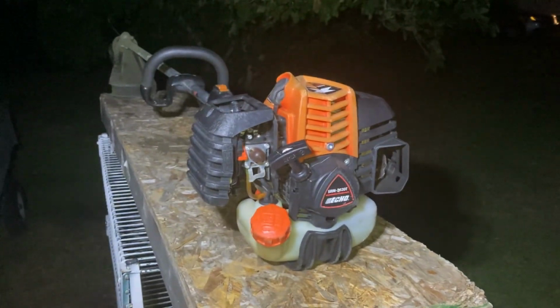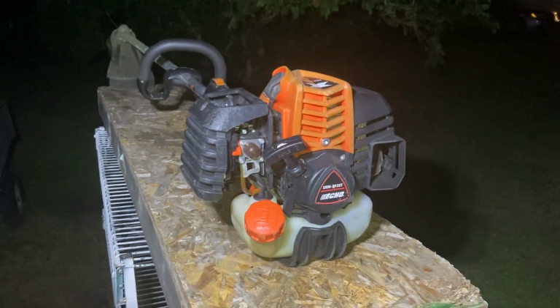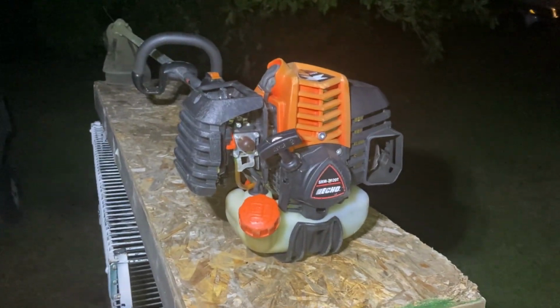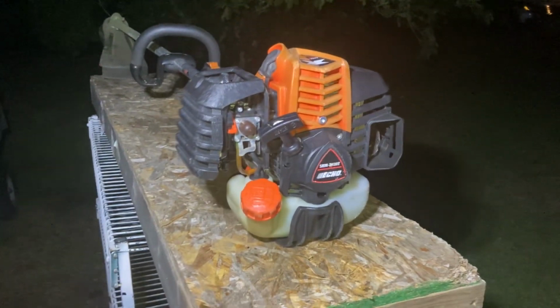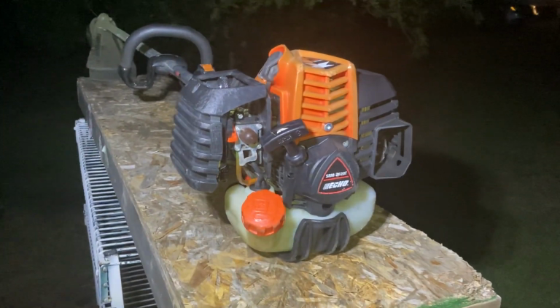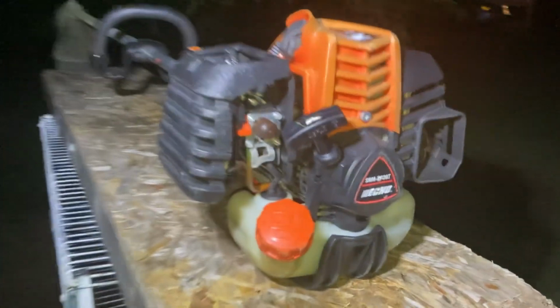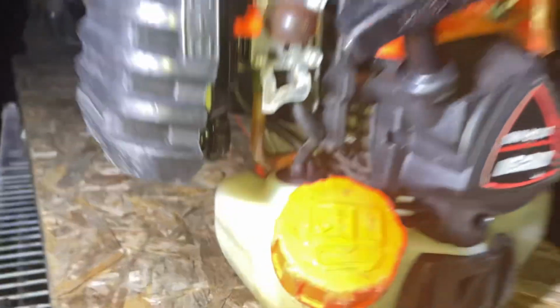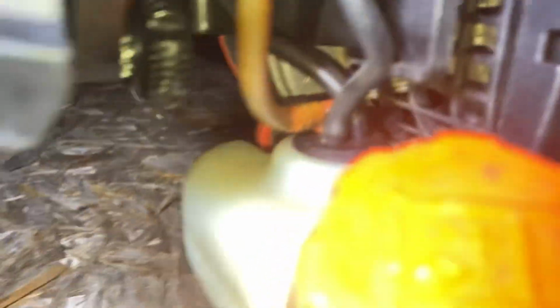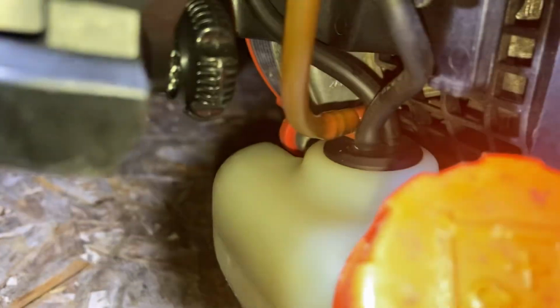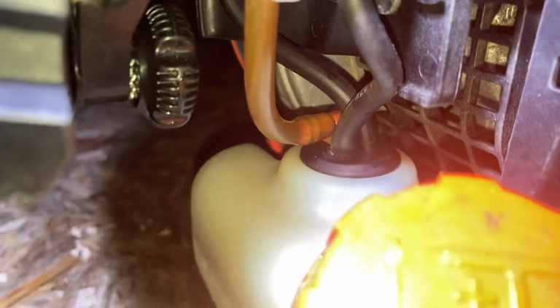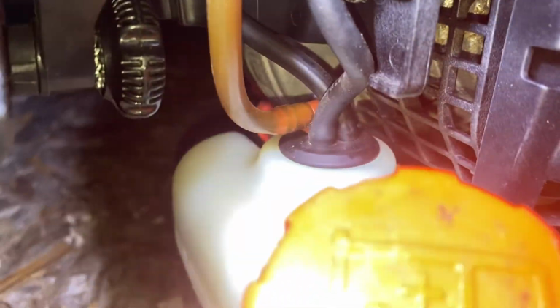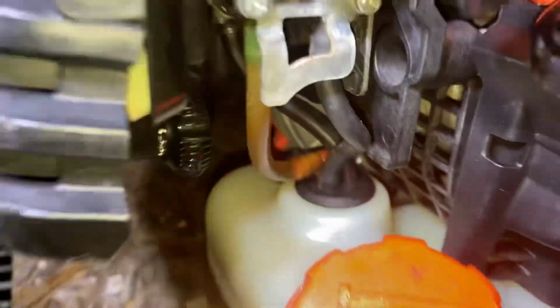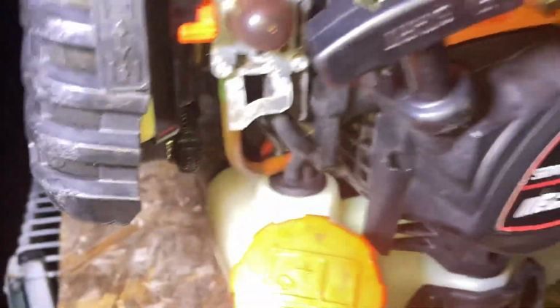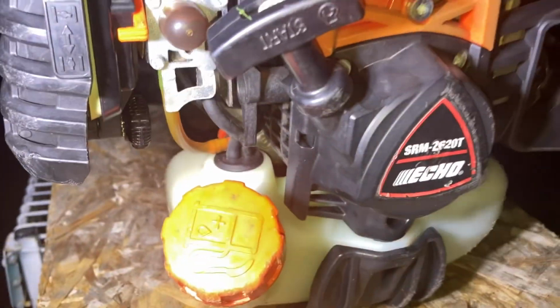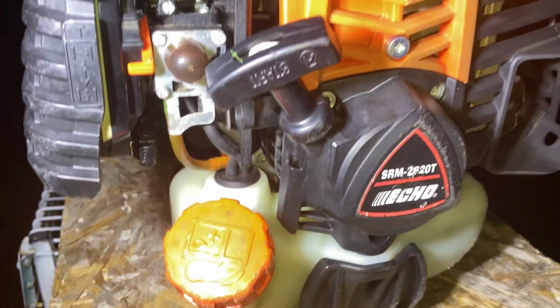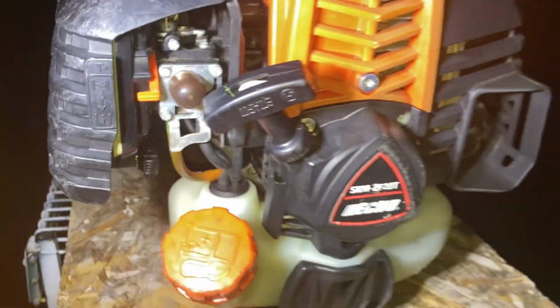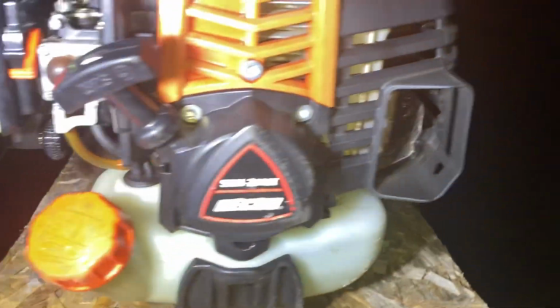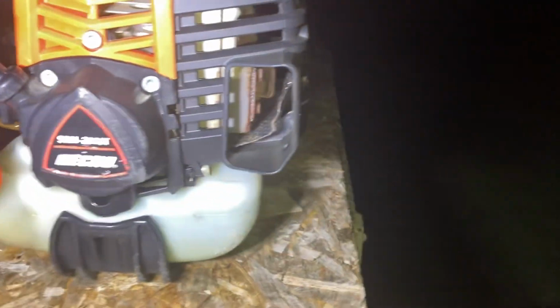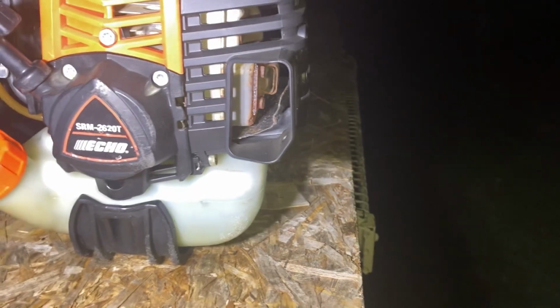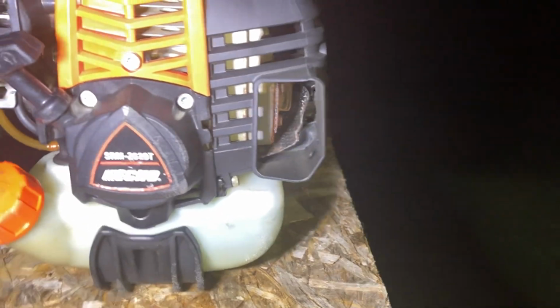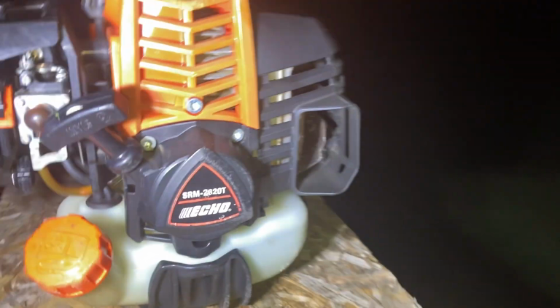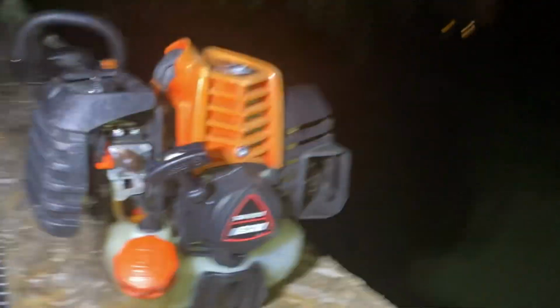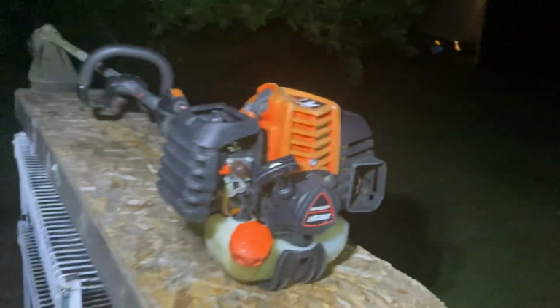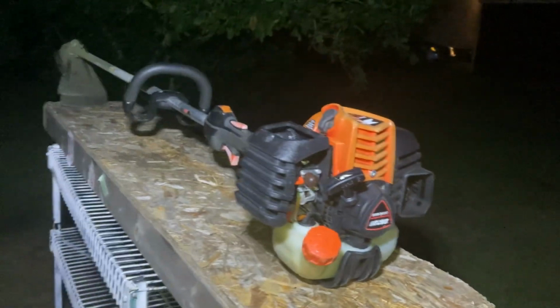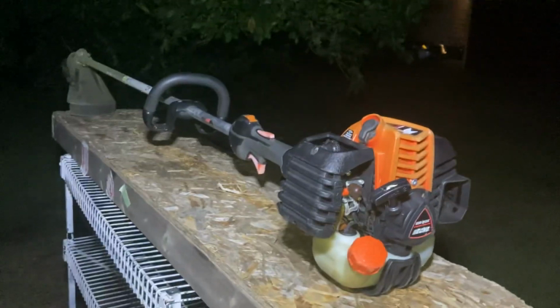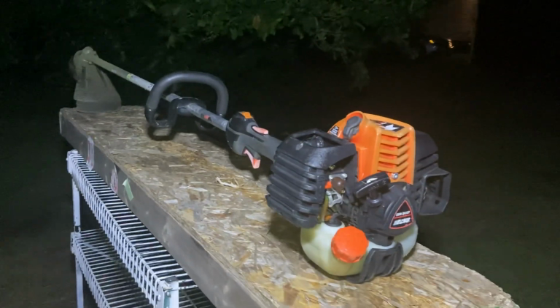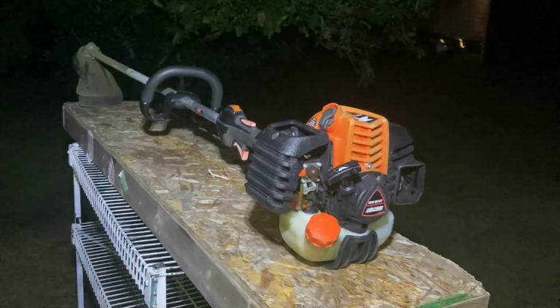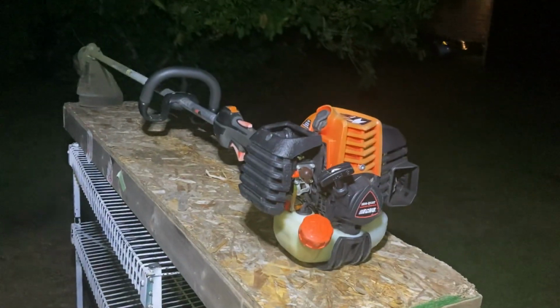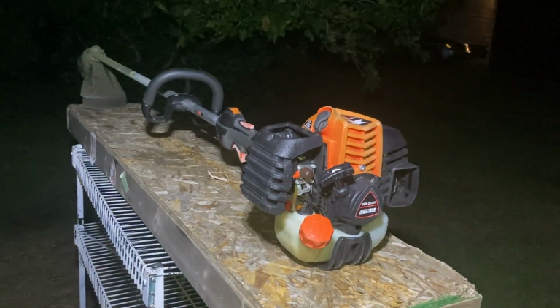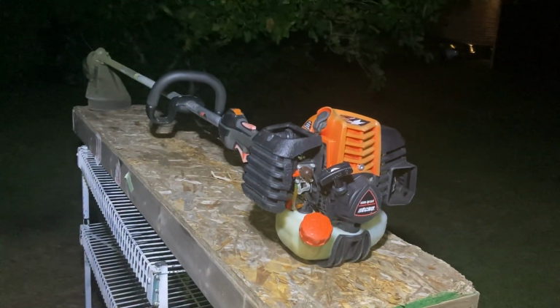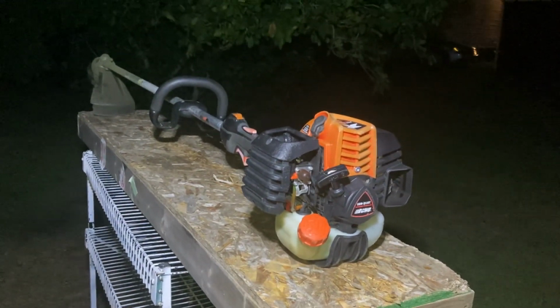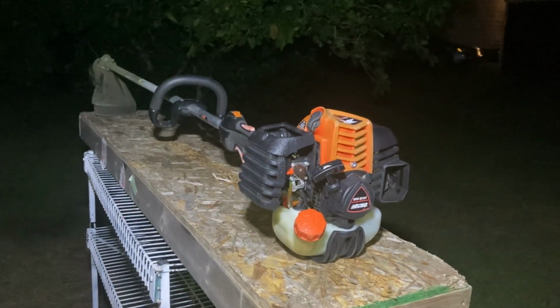I did replace the spark plug and fuel filter as well. All the fuel lines seem to be good. The grommet's not leaking. I will continue to use this thing quite a lot. Definitely my new favorite trimmer, without a doubt. Thank you very much.